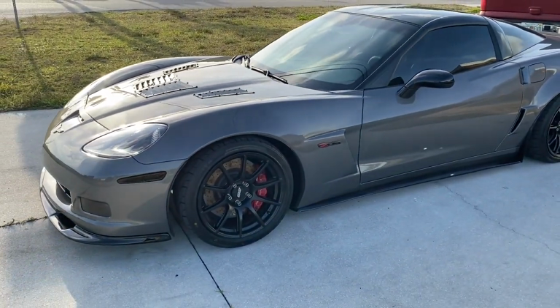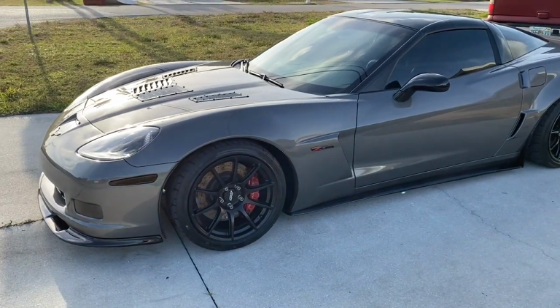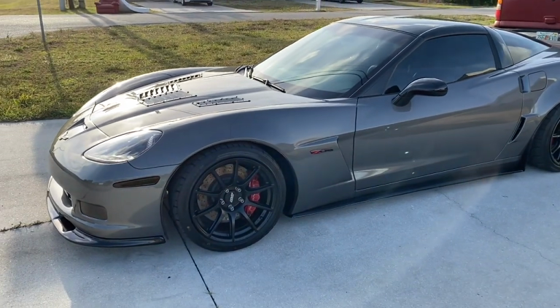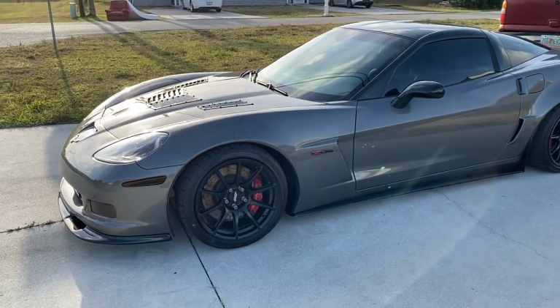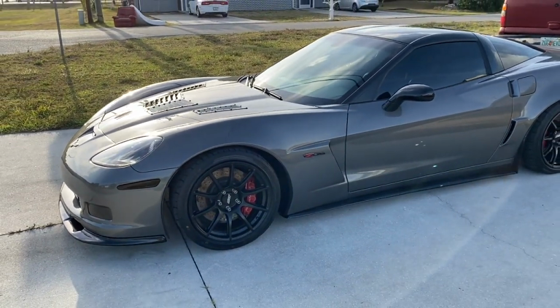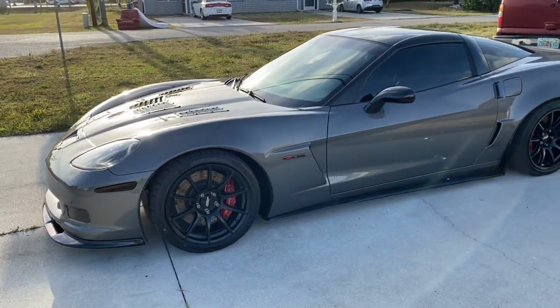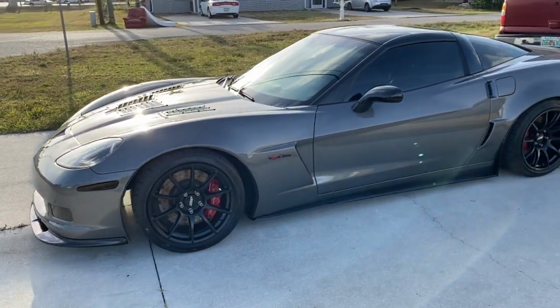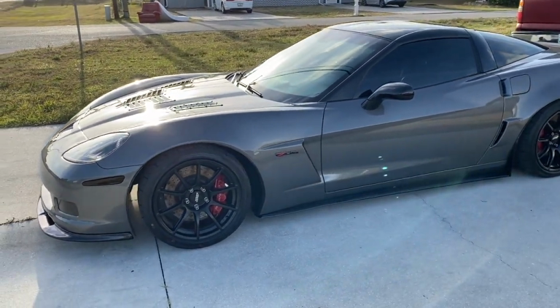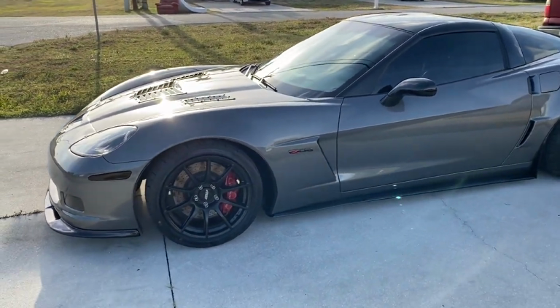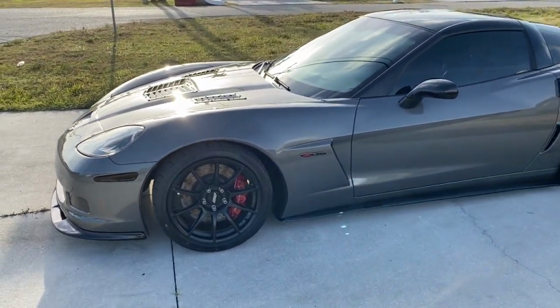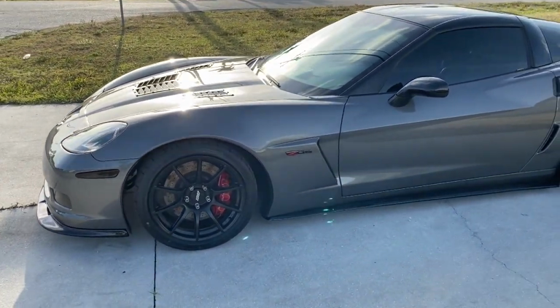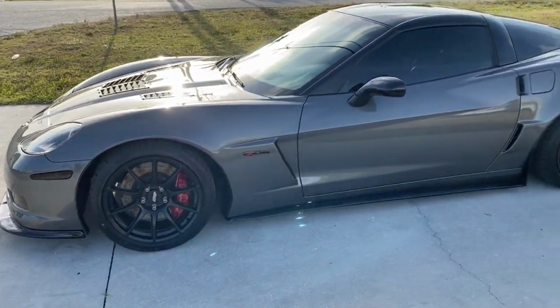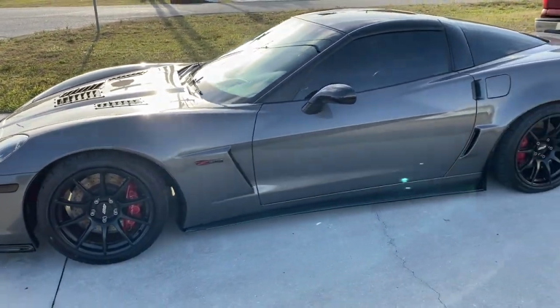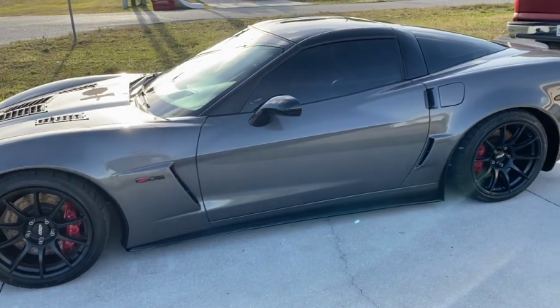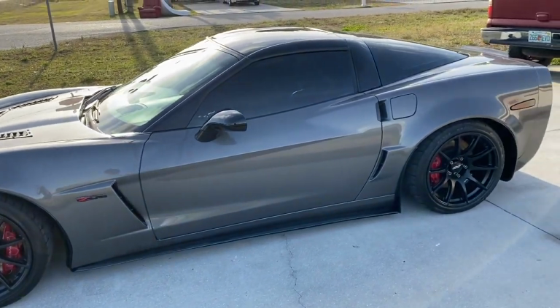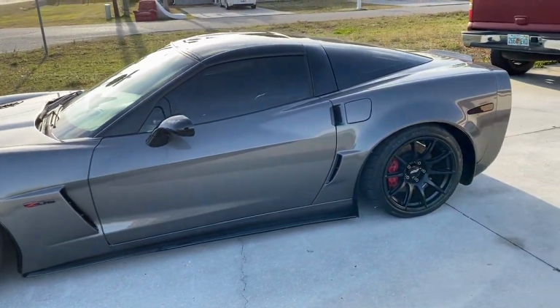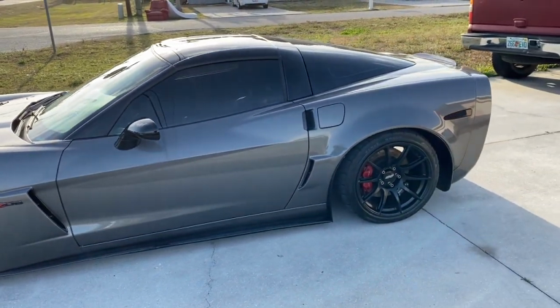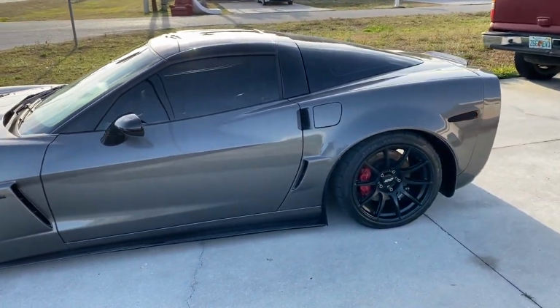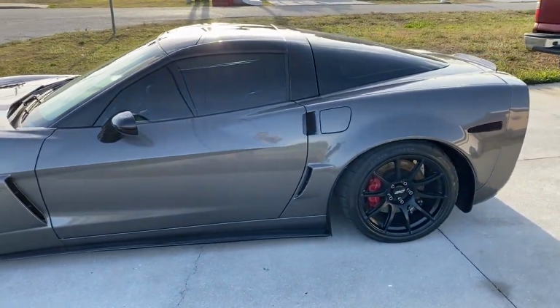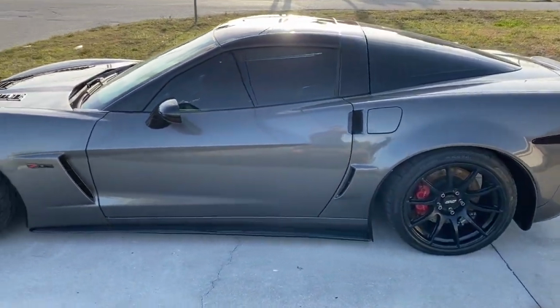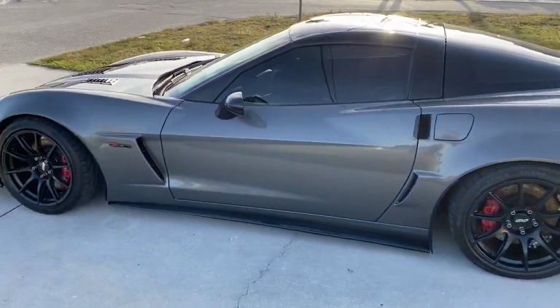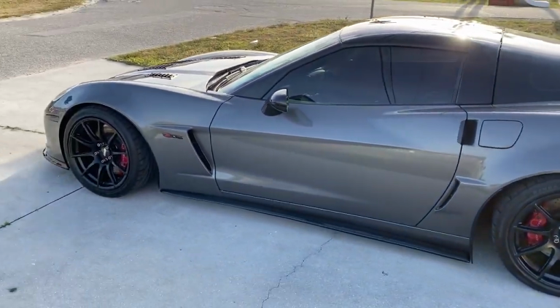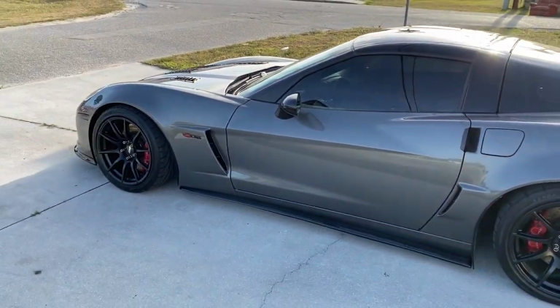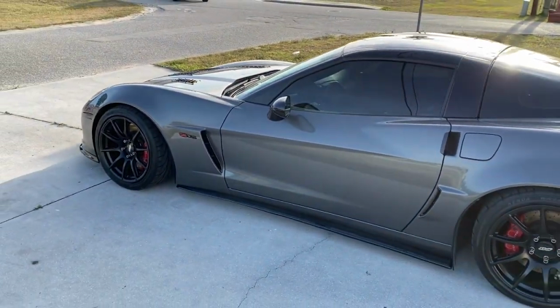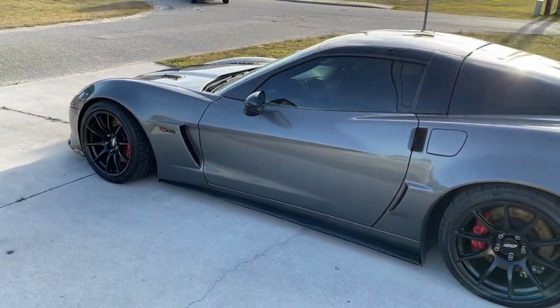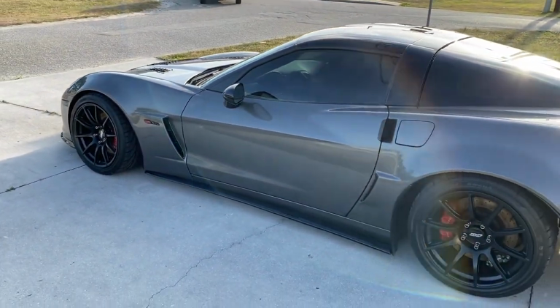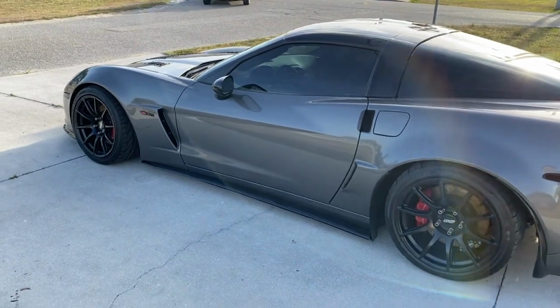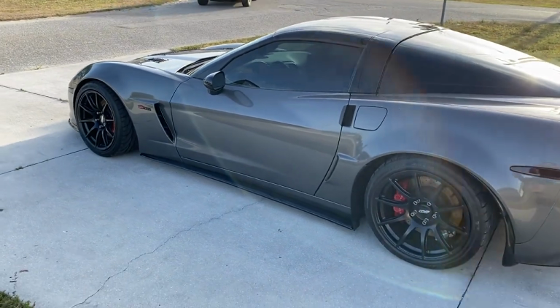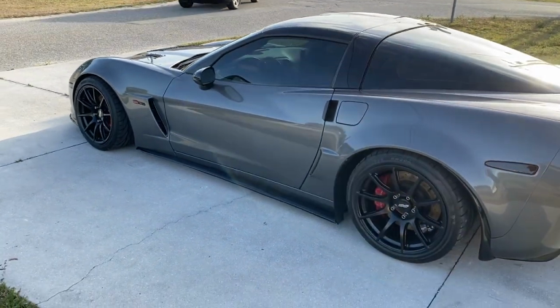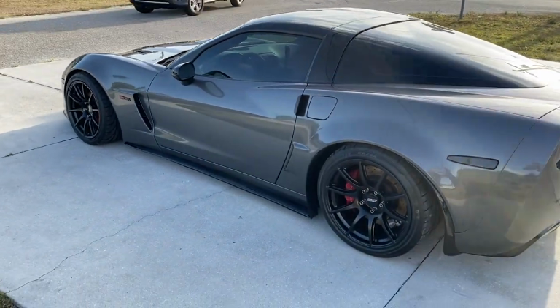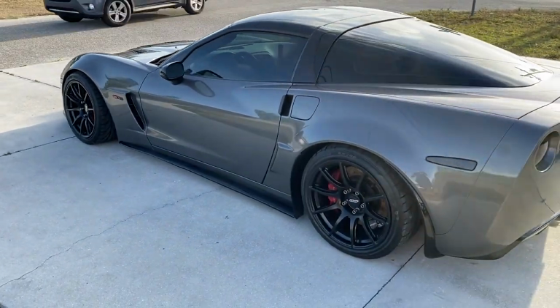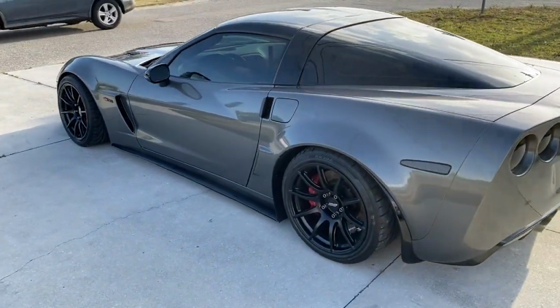Even if your car is a daily driver and it's not that low, or if it is really low, you might want to look into getting these — whether going over speed bumps or pulling into places with steep driveways. These might save your car.